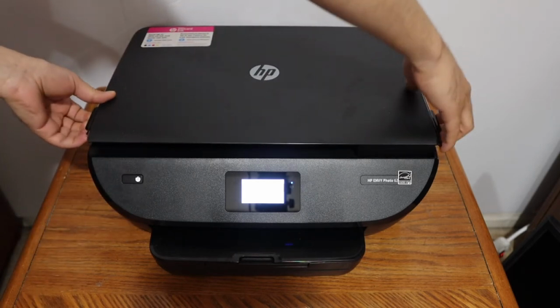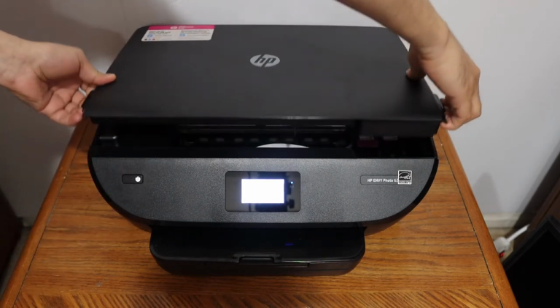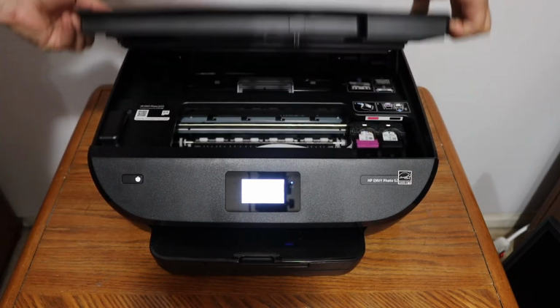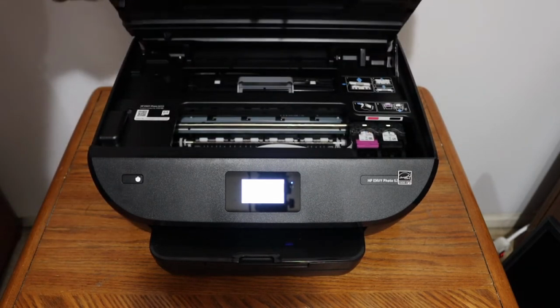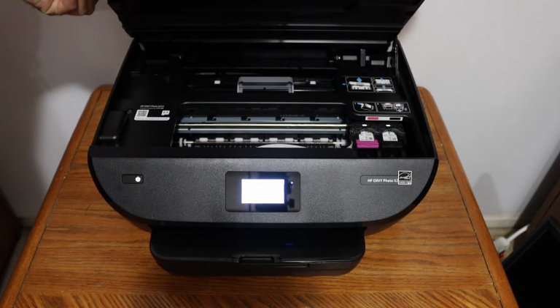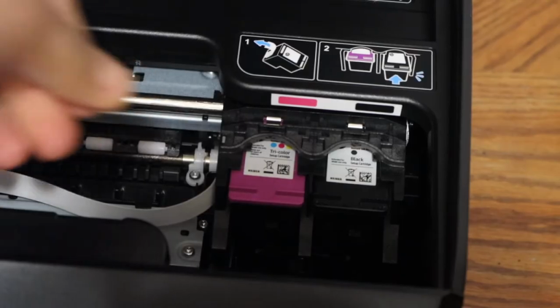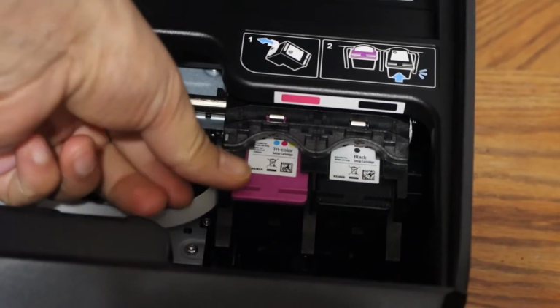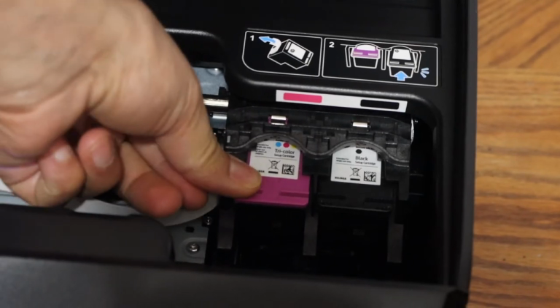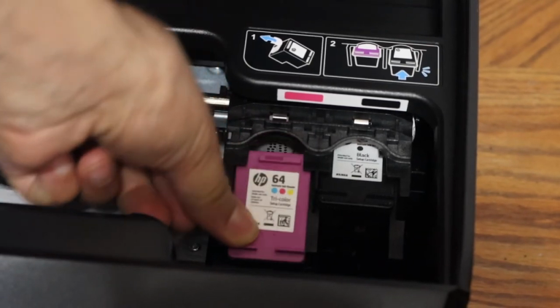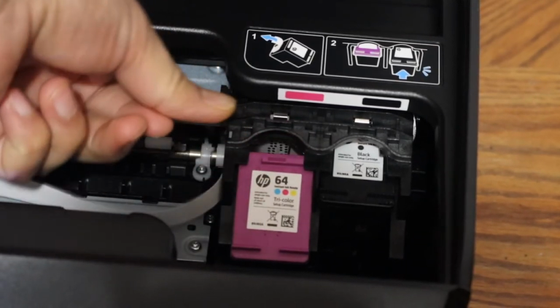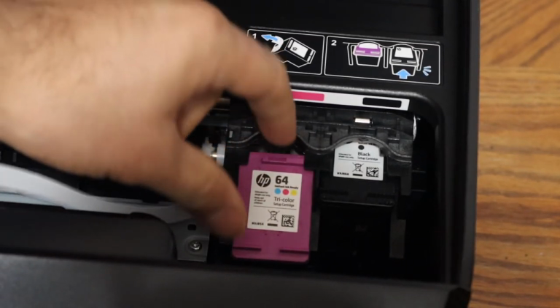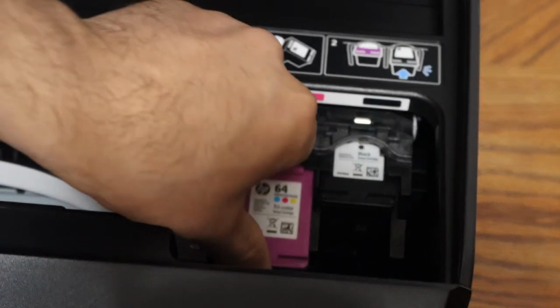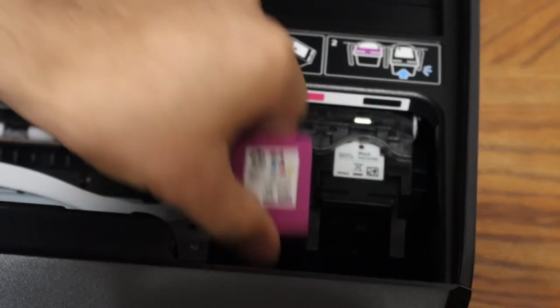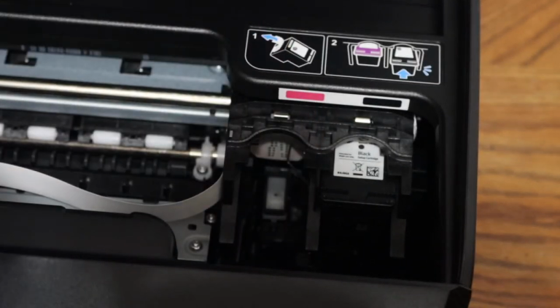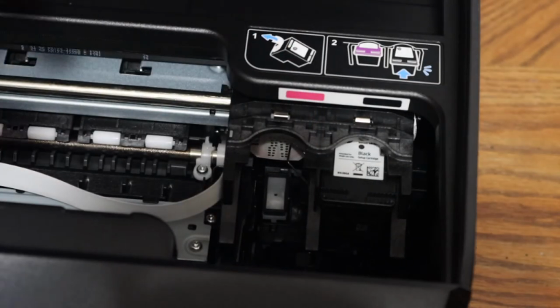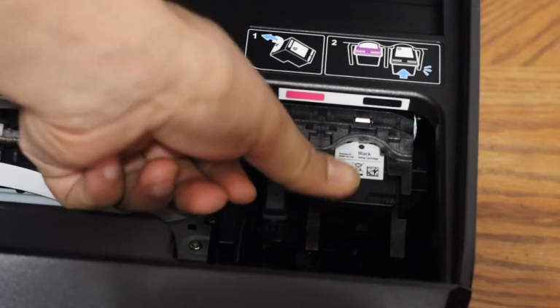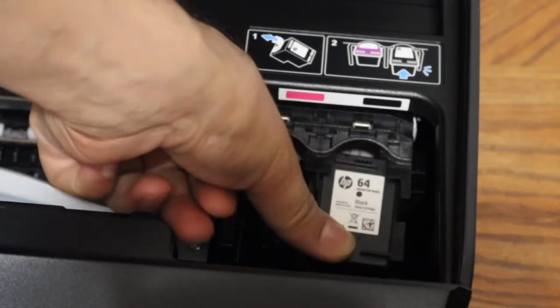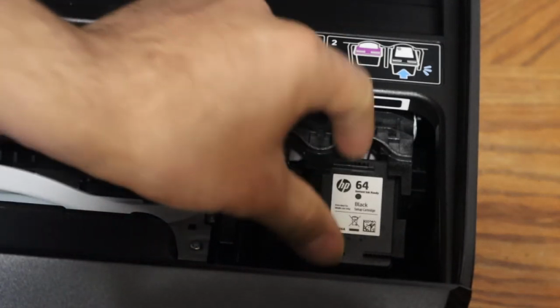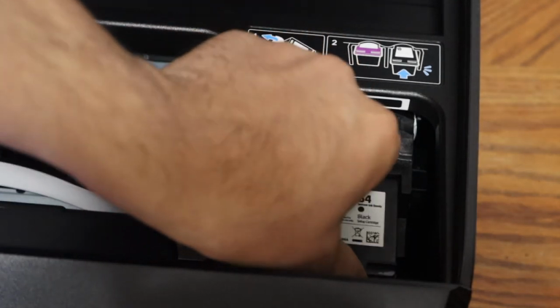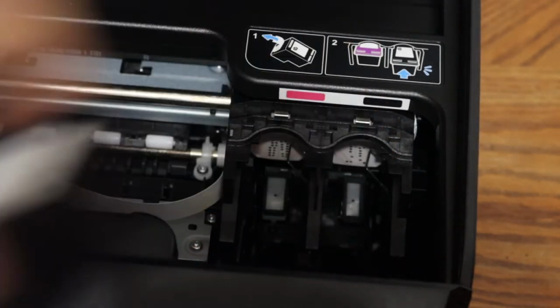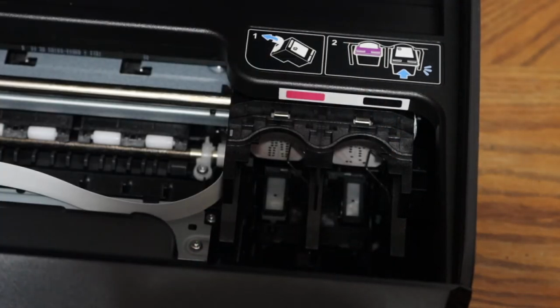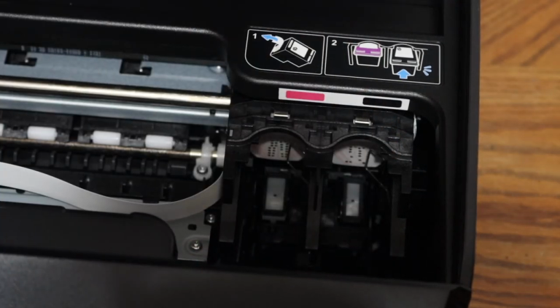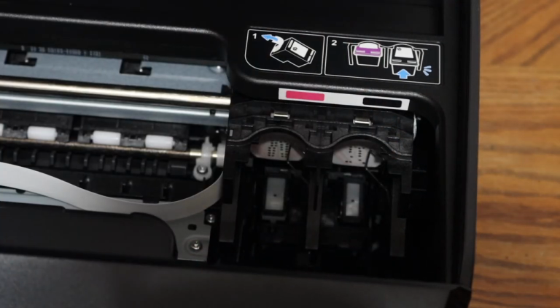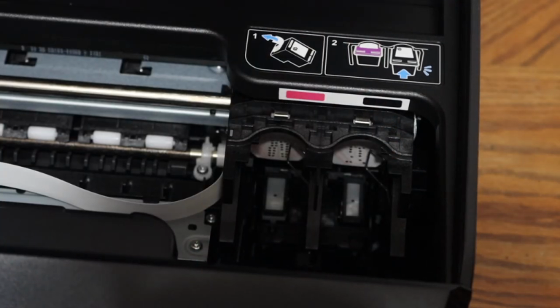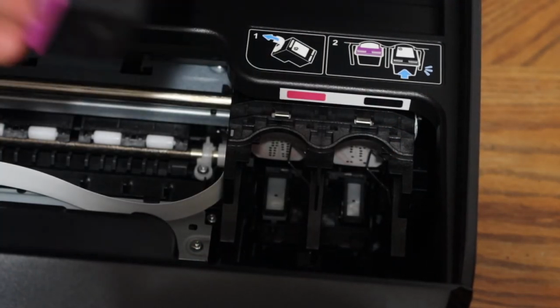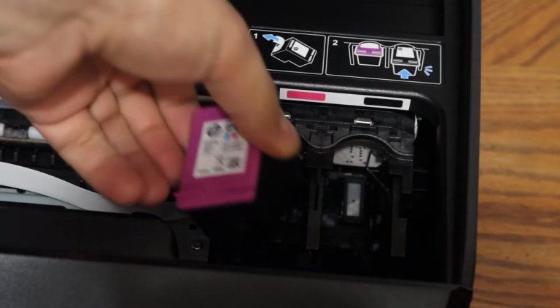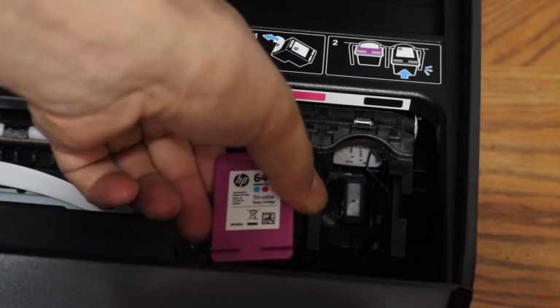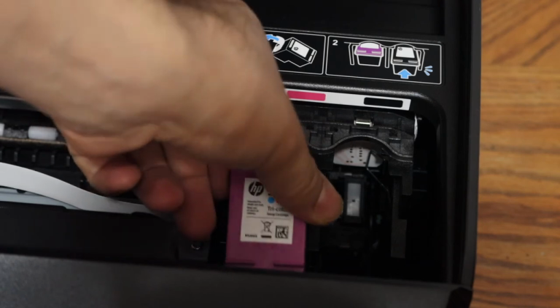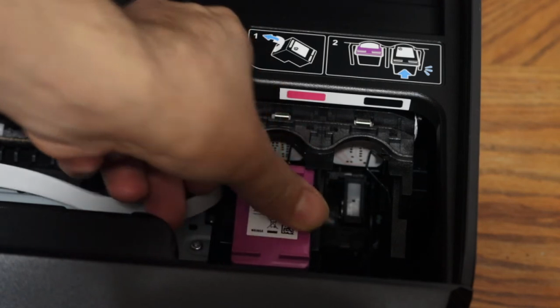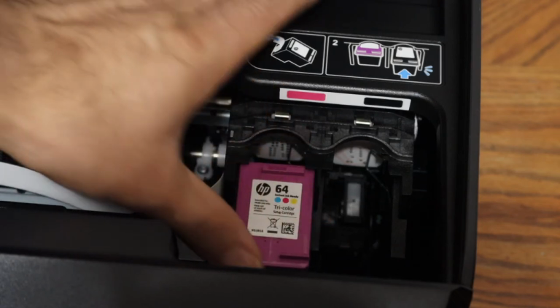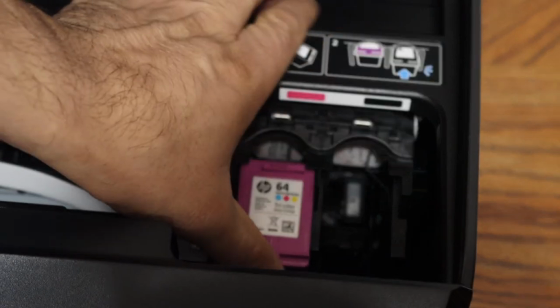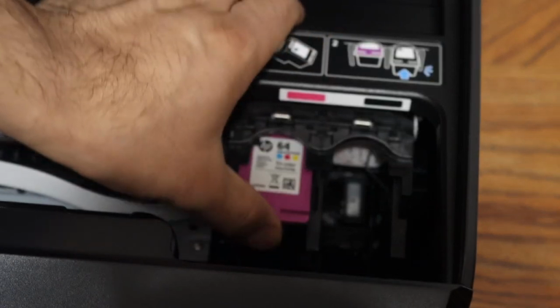Press the ink cartridge down and it will unlock — take it out. To install, simply place the color ink cartridge here and push it in.